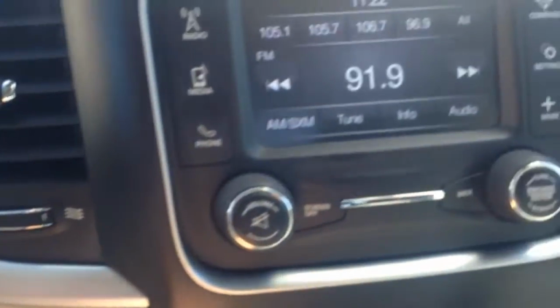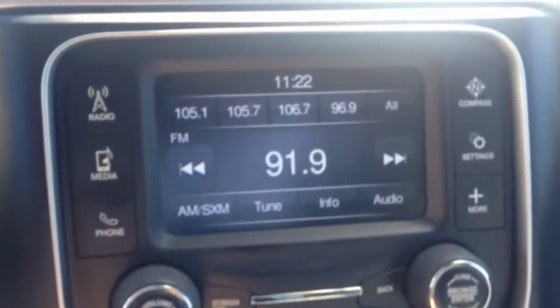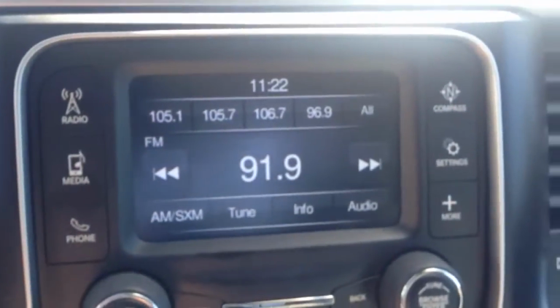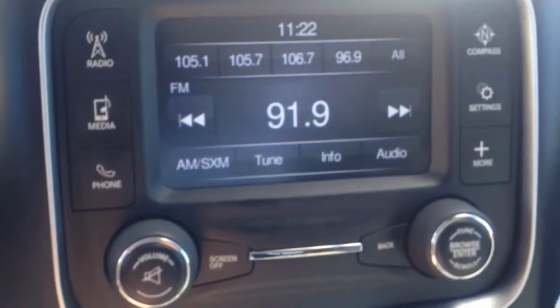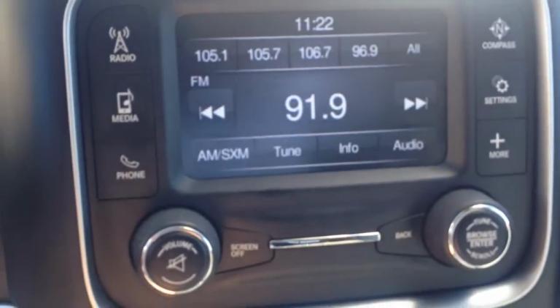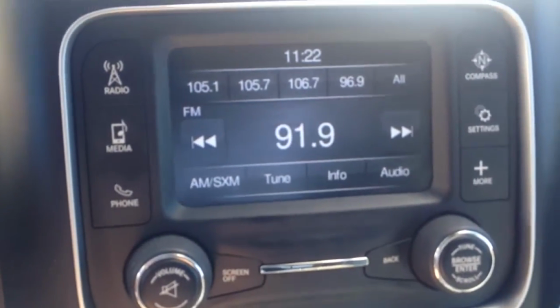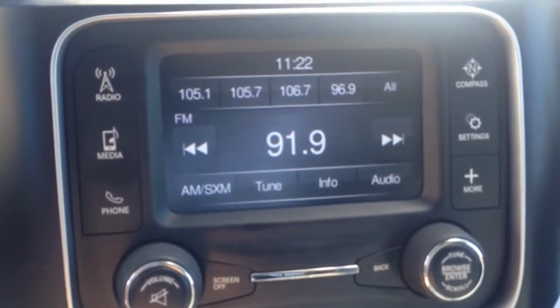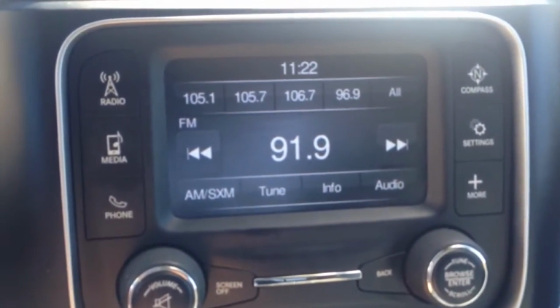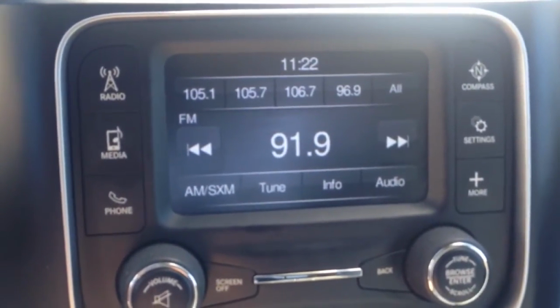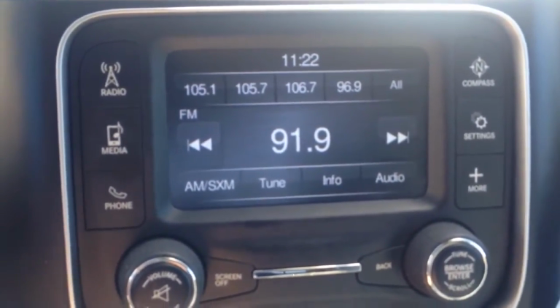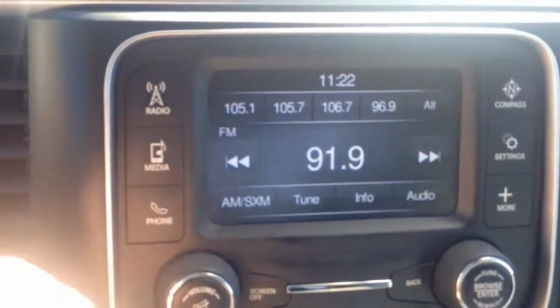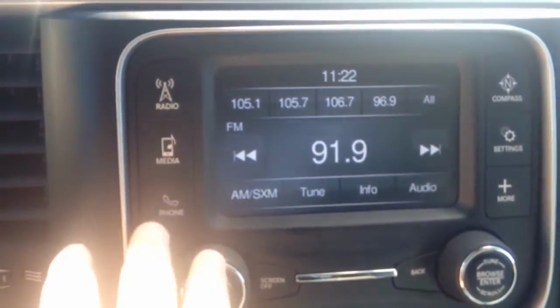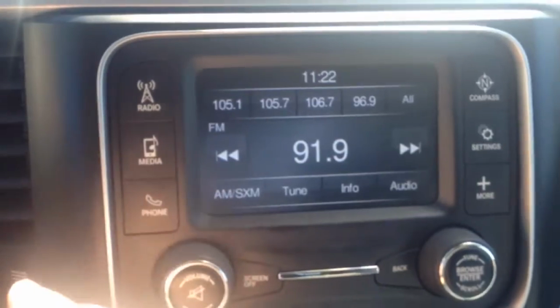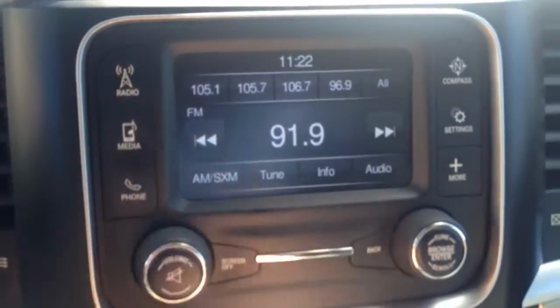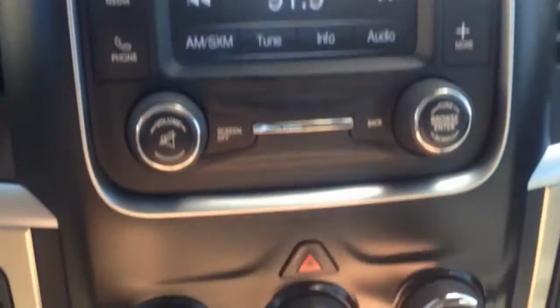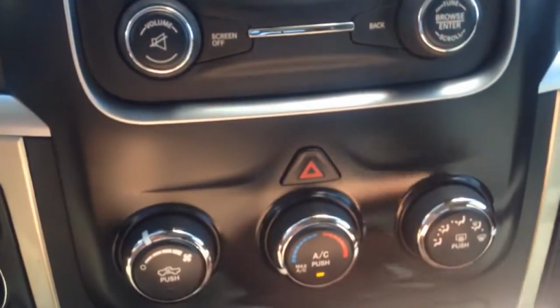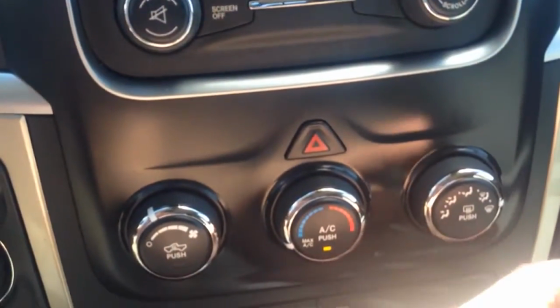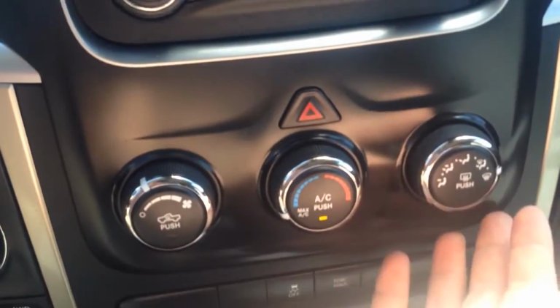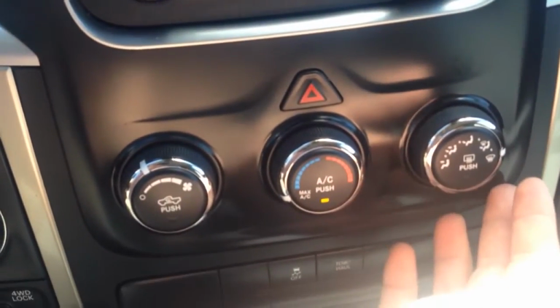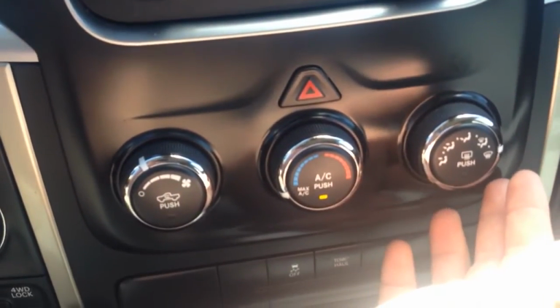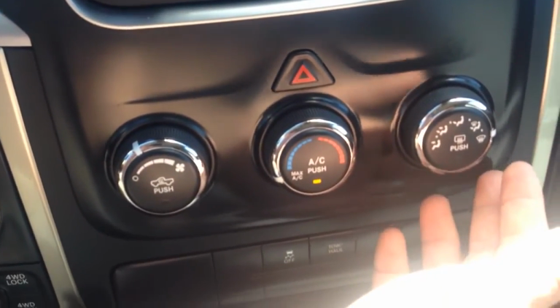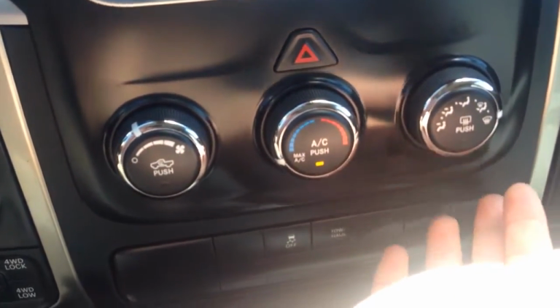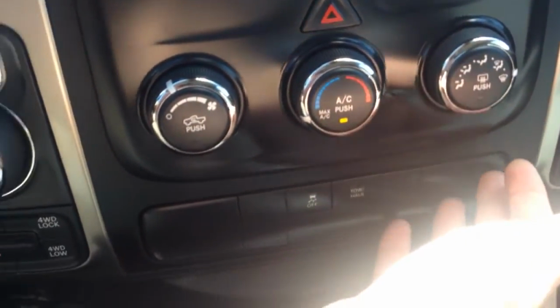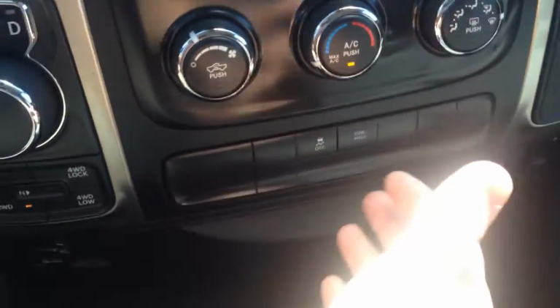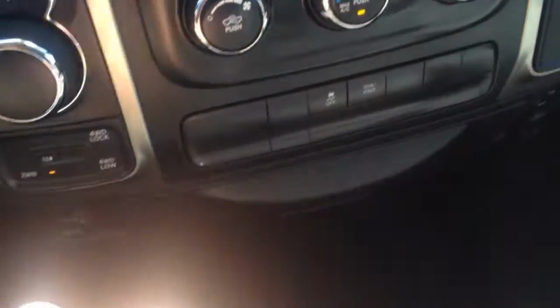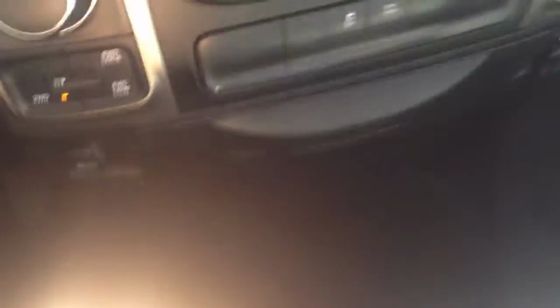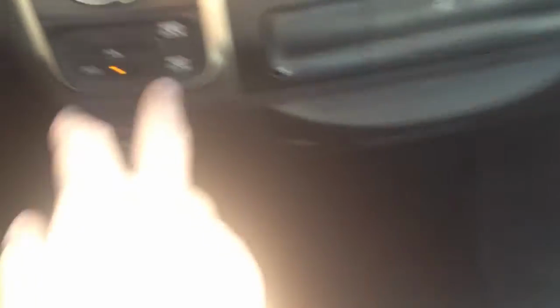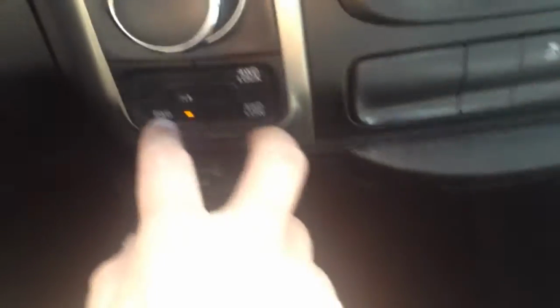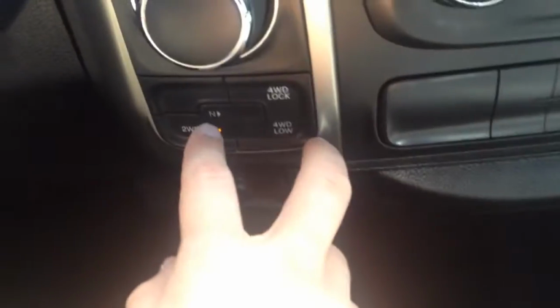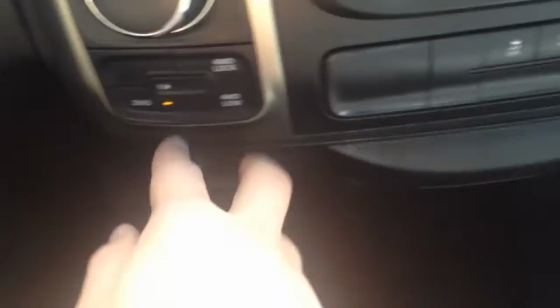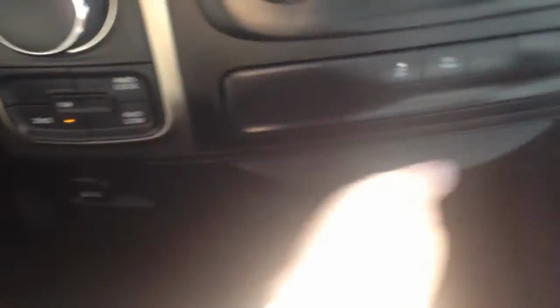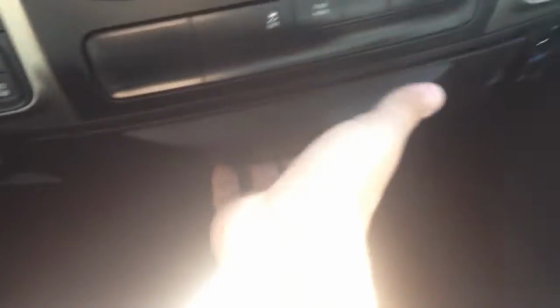It has your touch screen radio — it's an AM/FM radio. Climate control settings here as well. It is a four wheel drive truck.